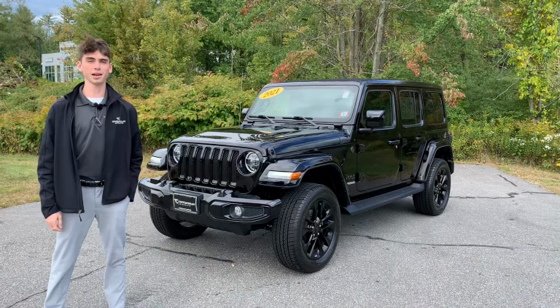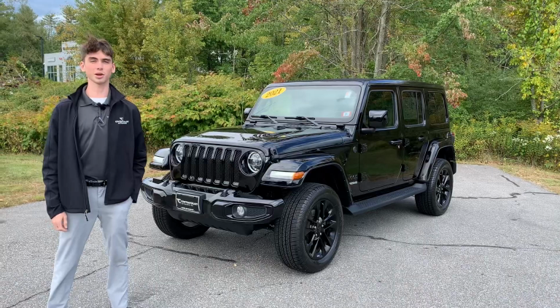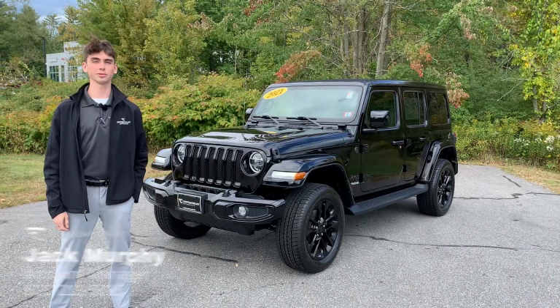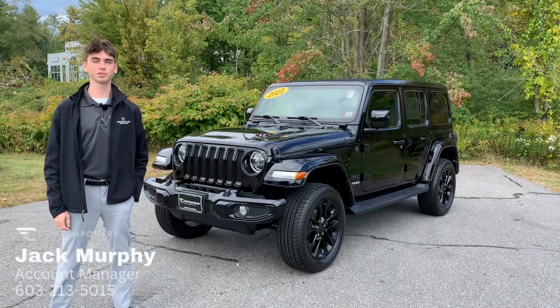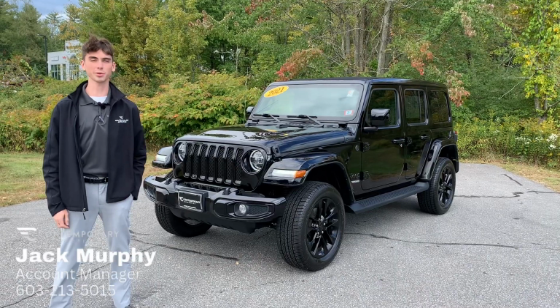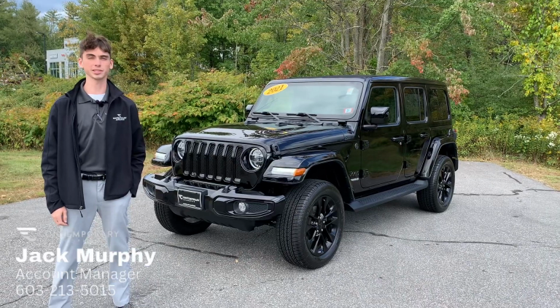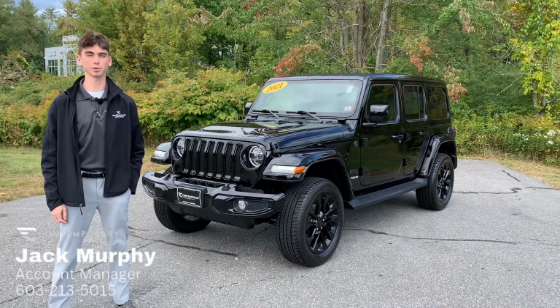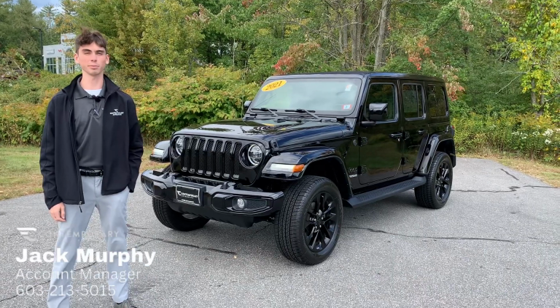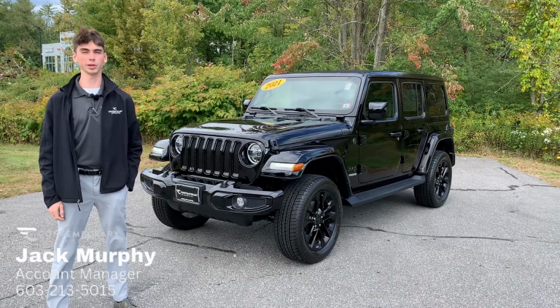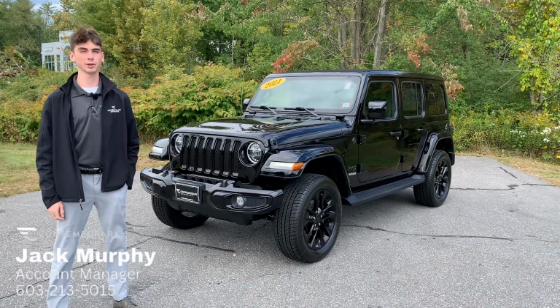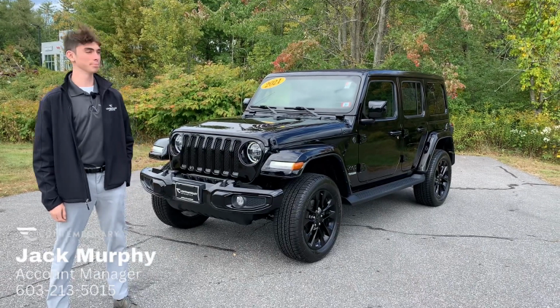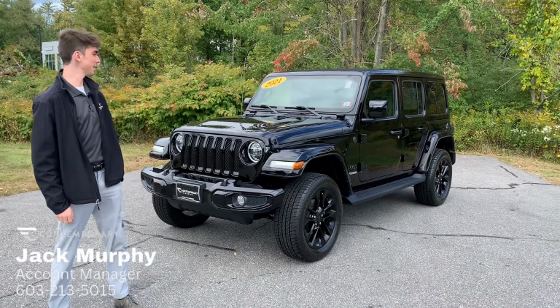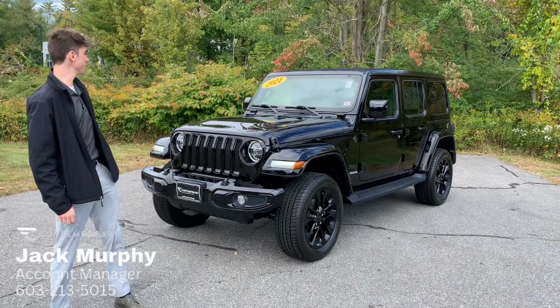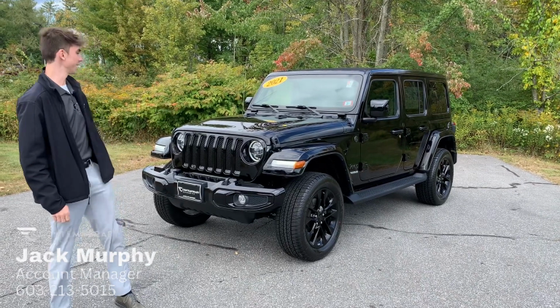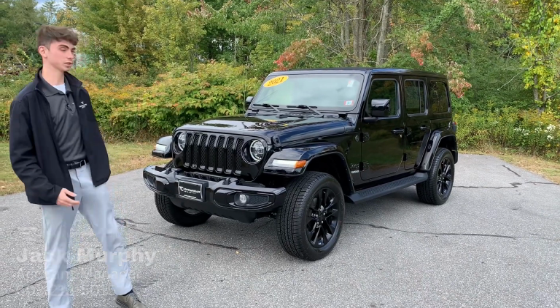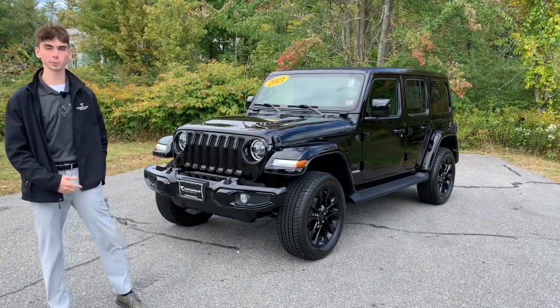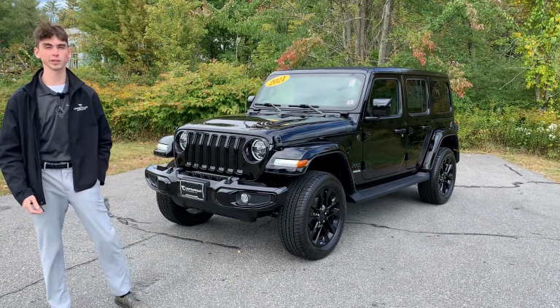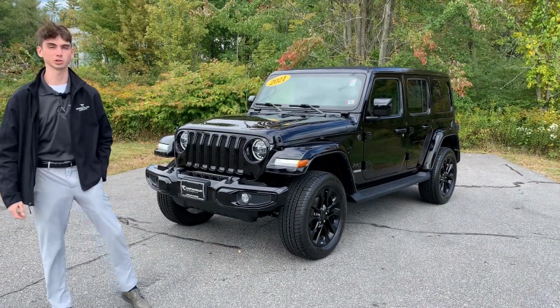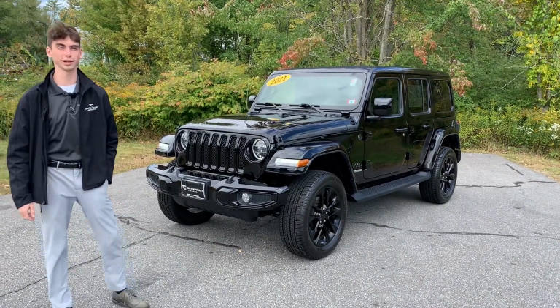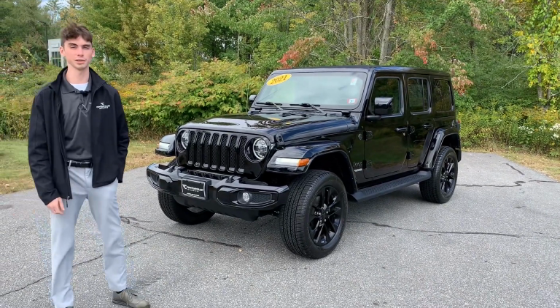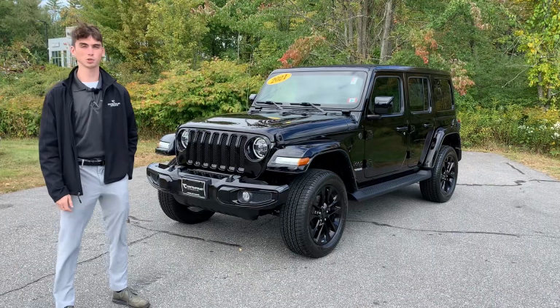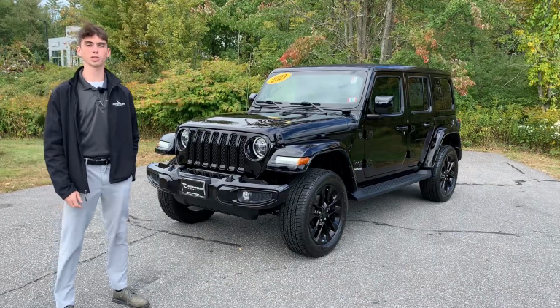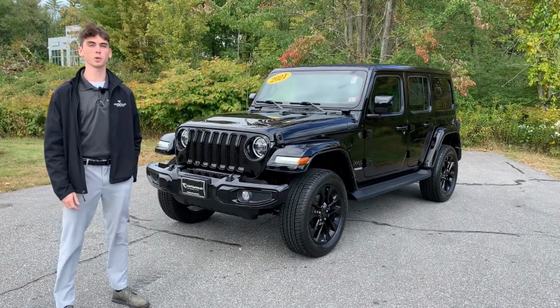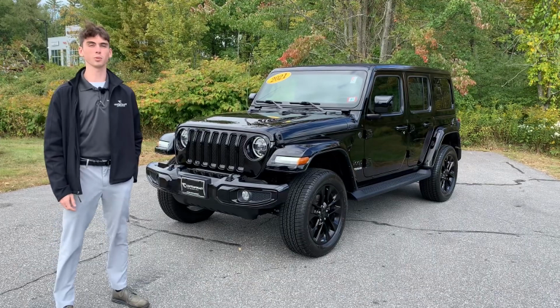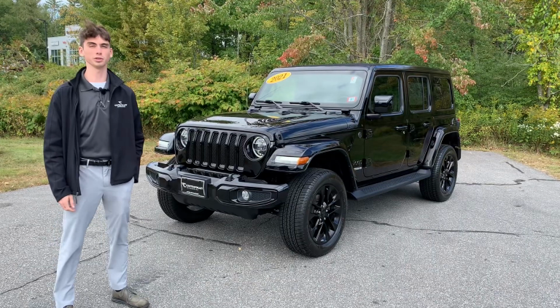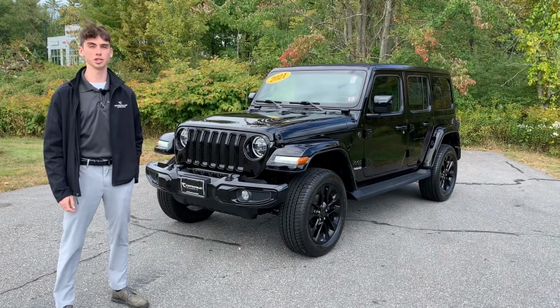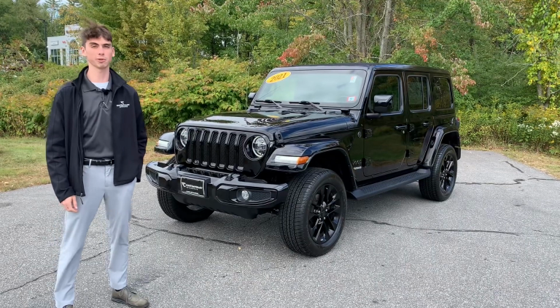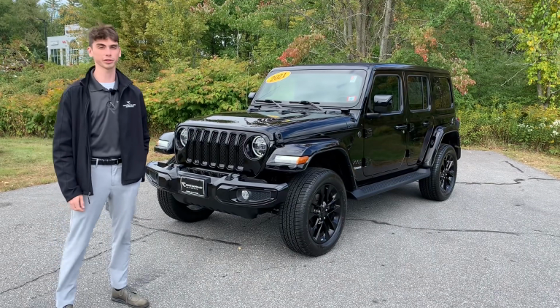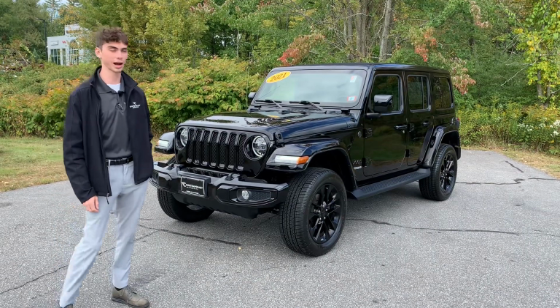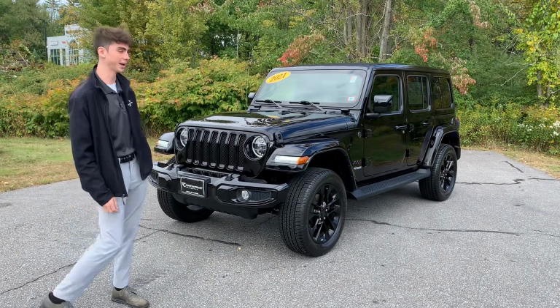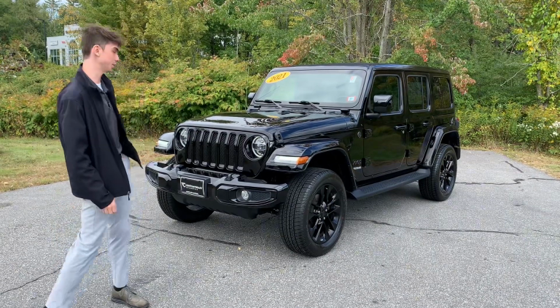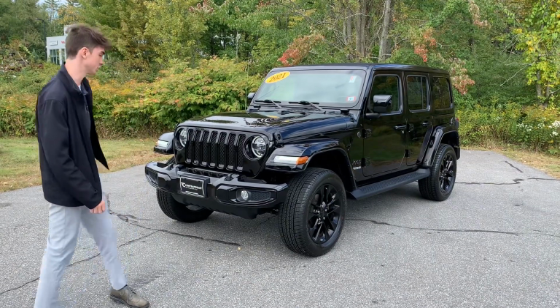How's it going? Jack with Contemporary Automotive. Behind me, I got a super recent trade-in — 2021 Jeep Wrangler High Altitude.